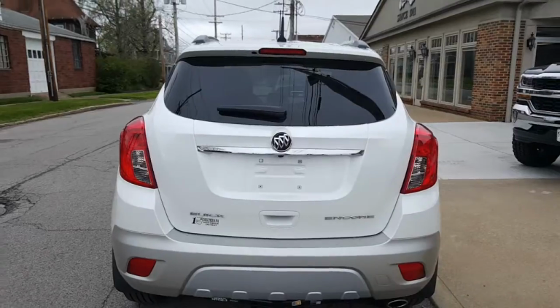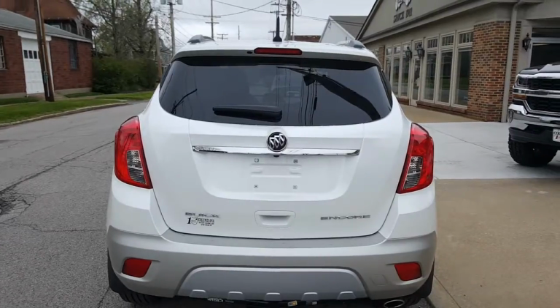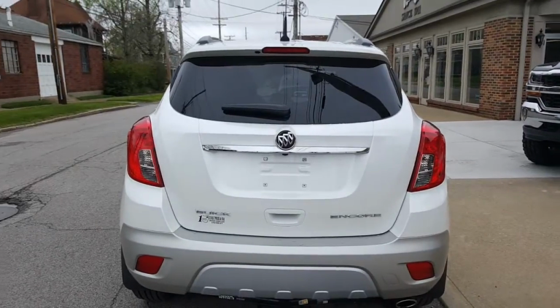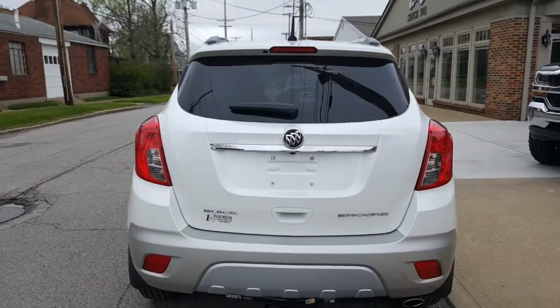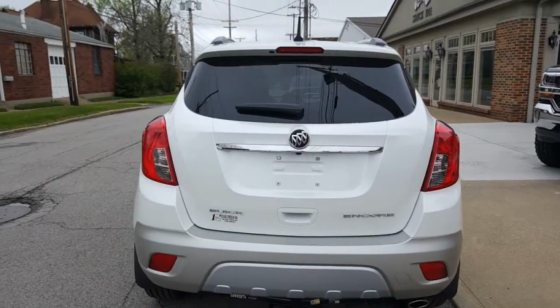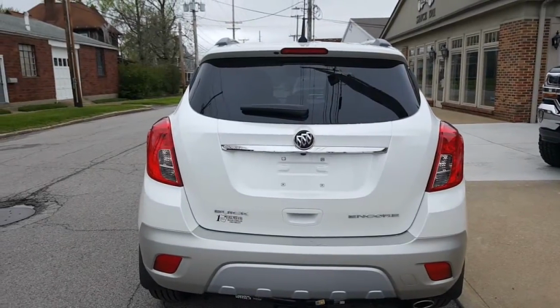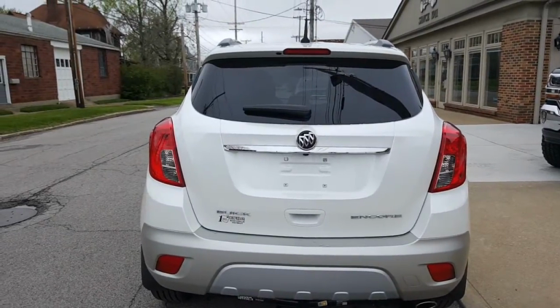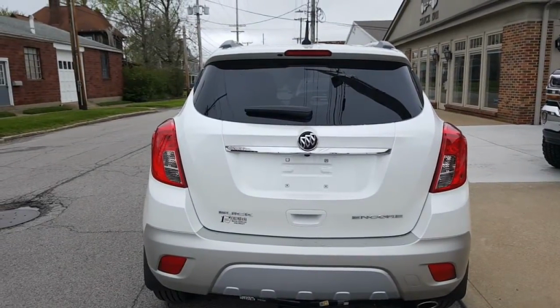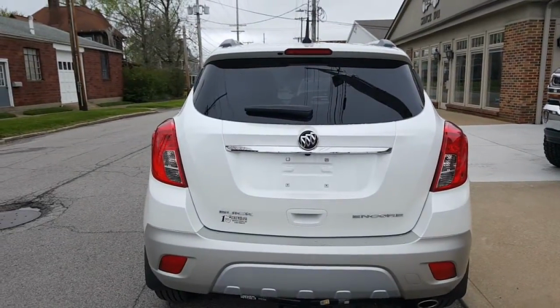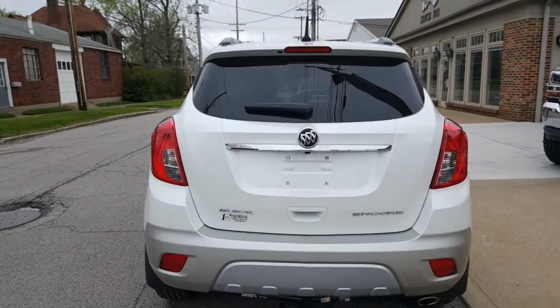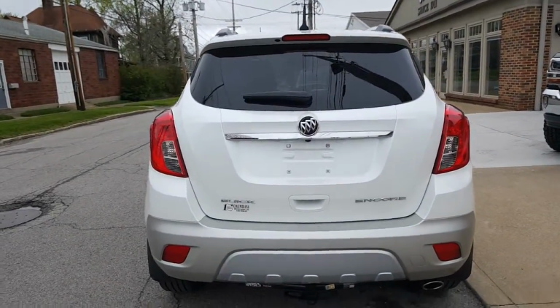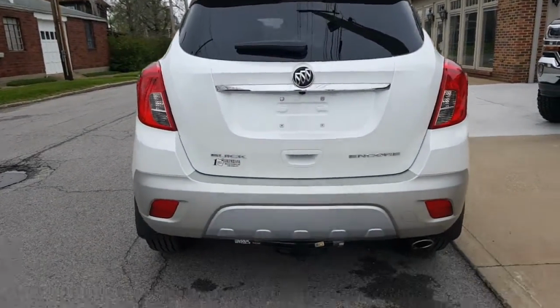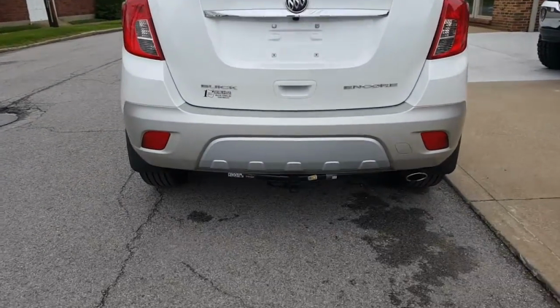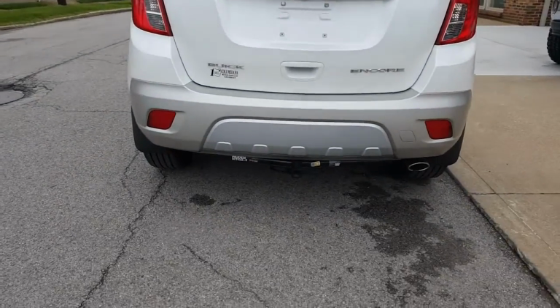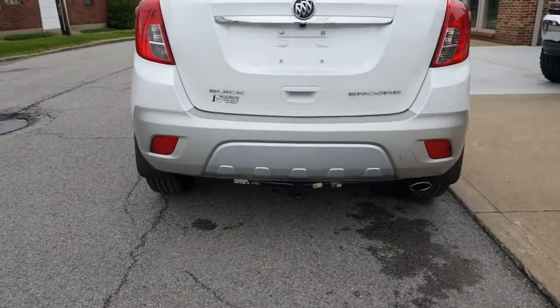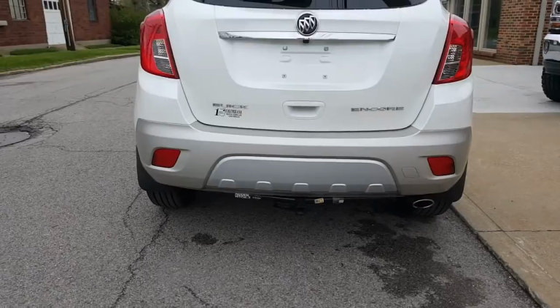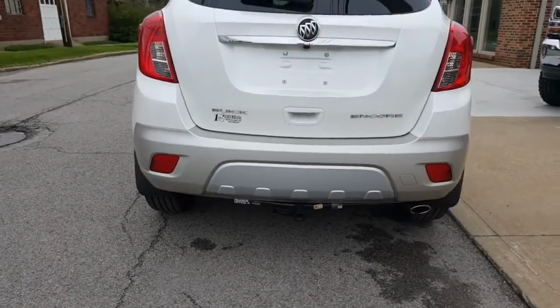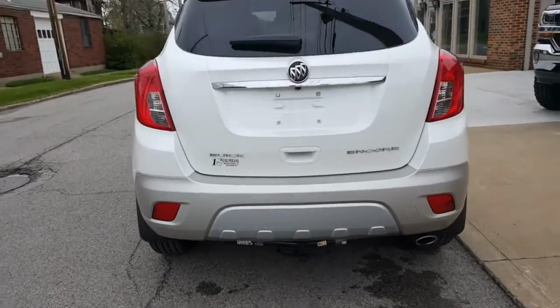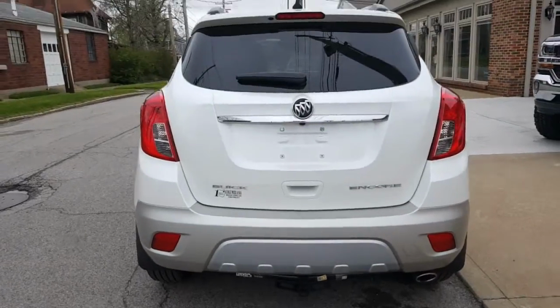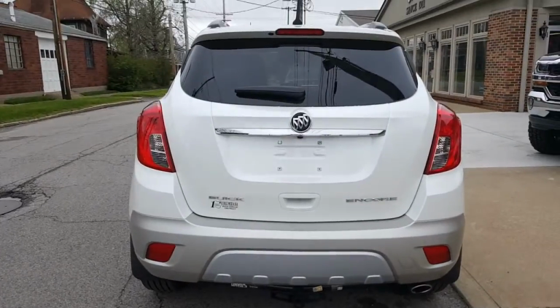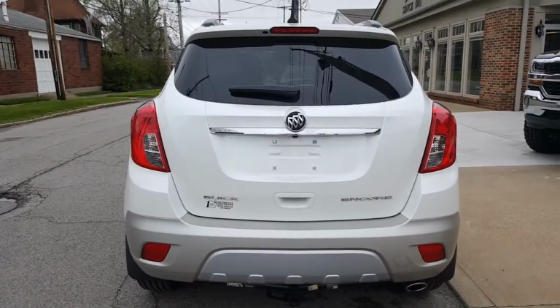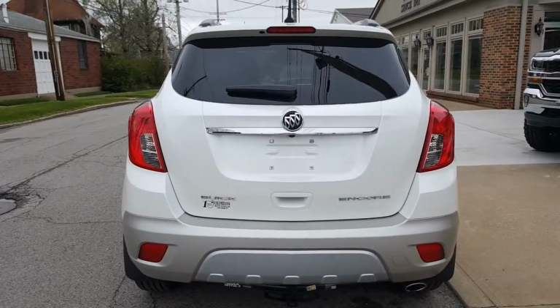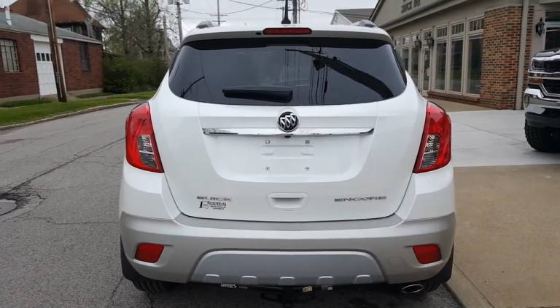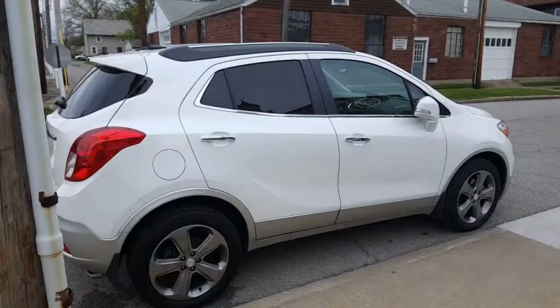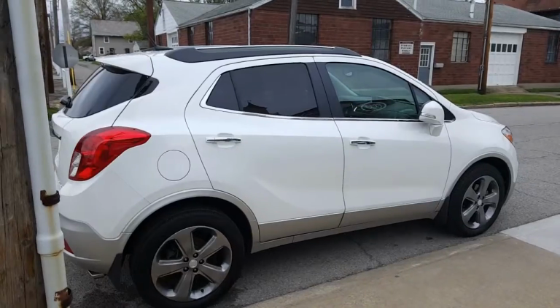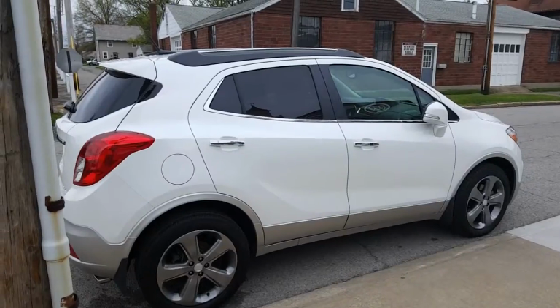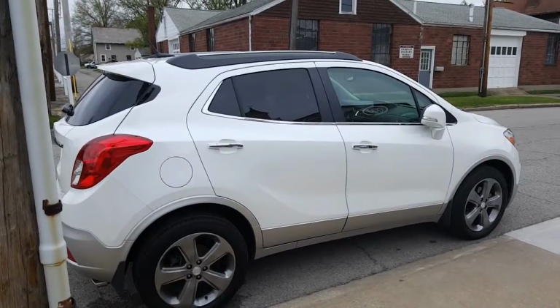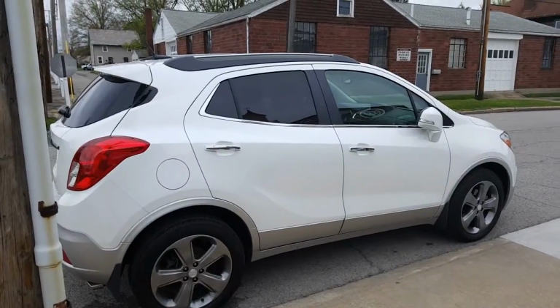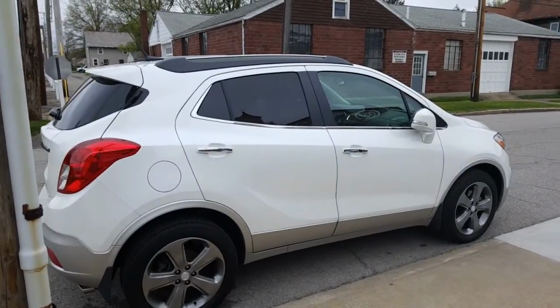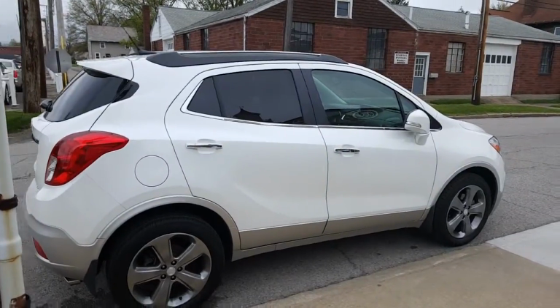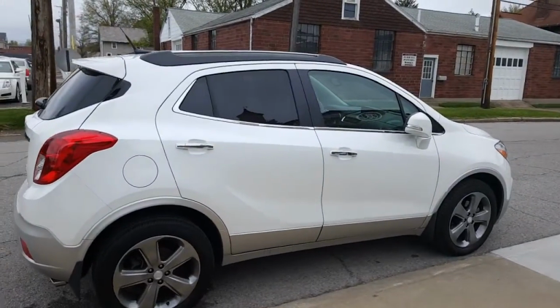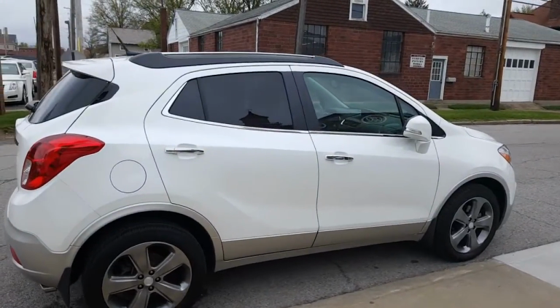Here's a look at the back. You've got your backup camera there. It even has a towing hitch on it. Let's take a look at the passenger side. Here's a nice look at the passenger side.